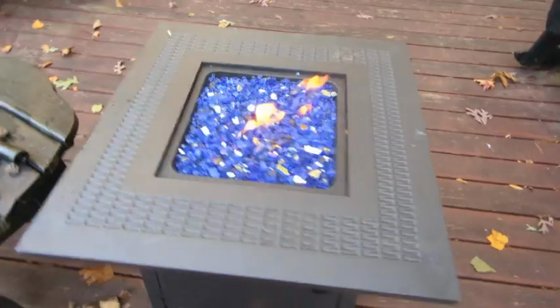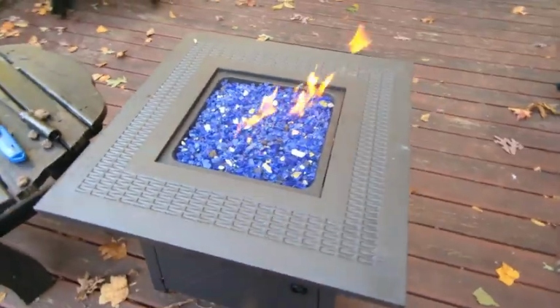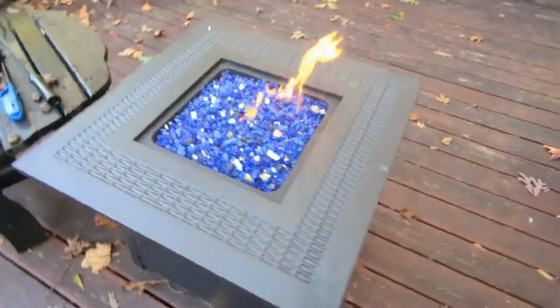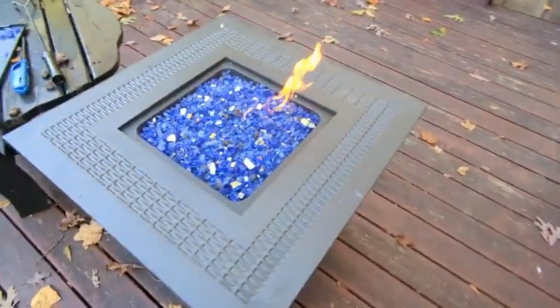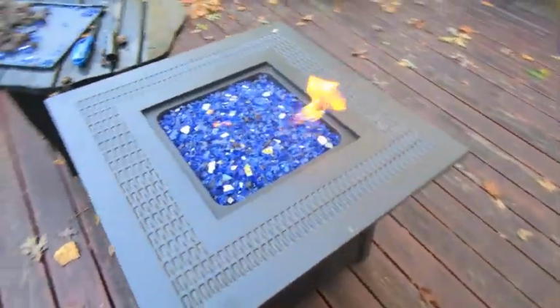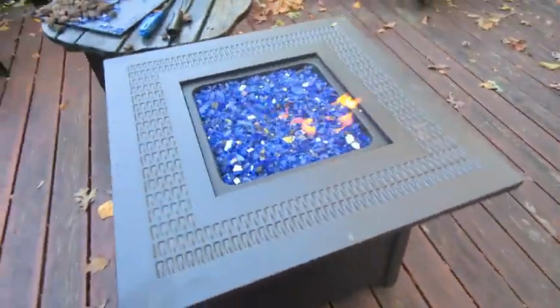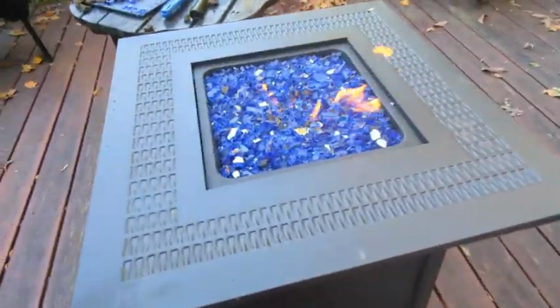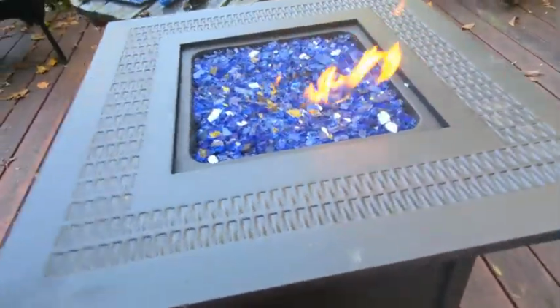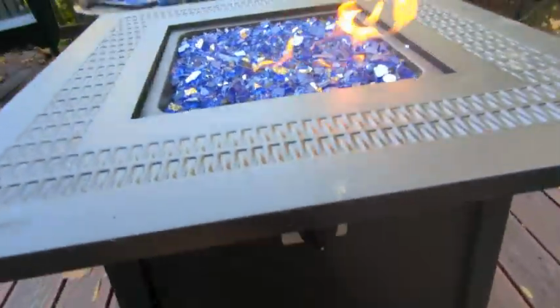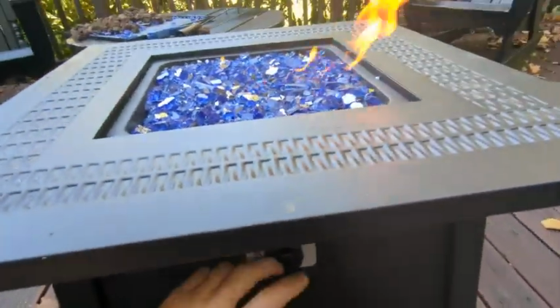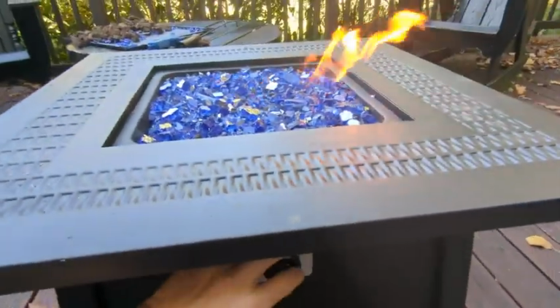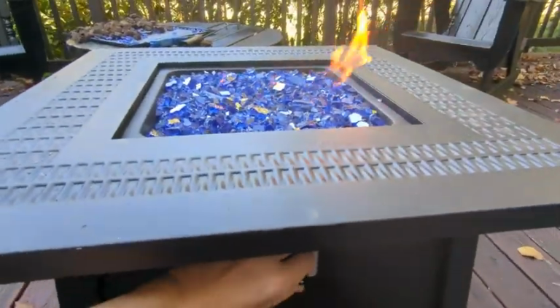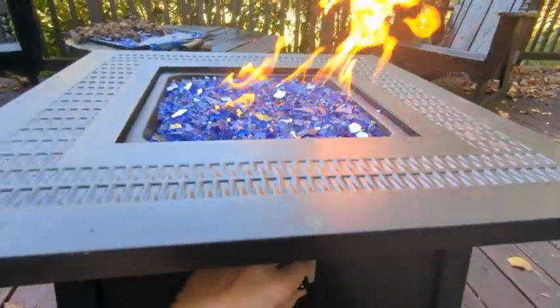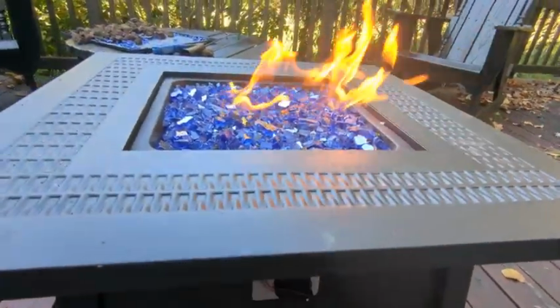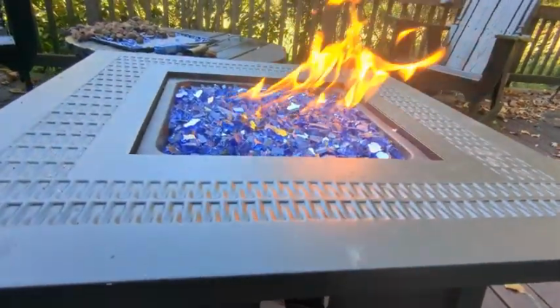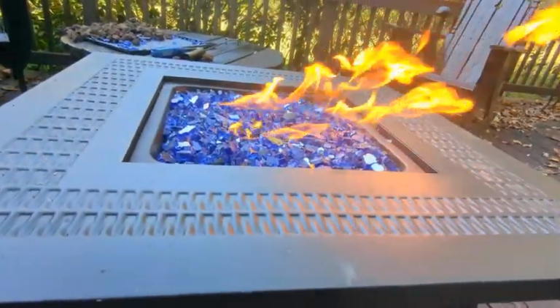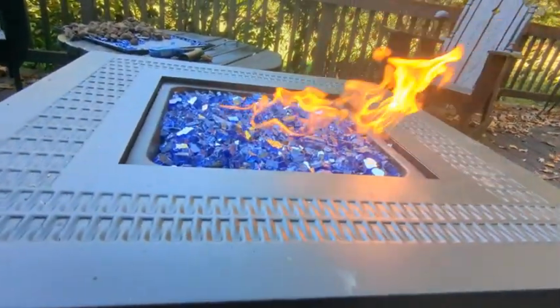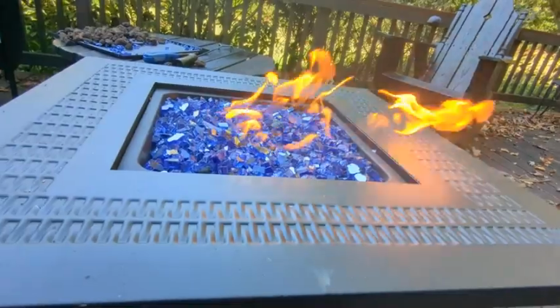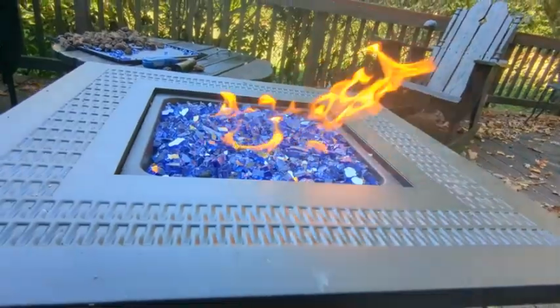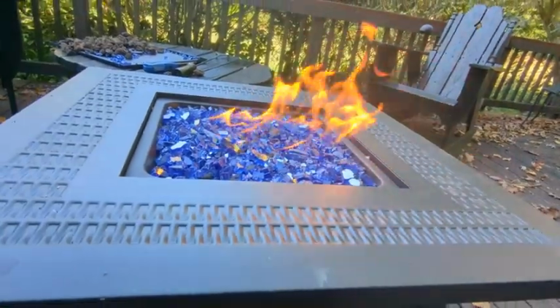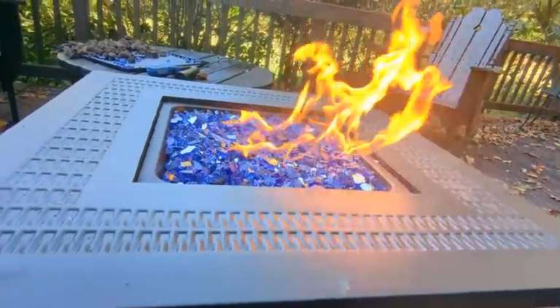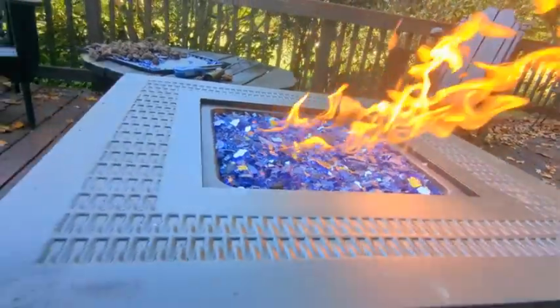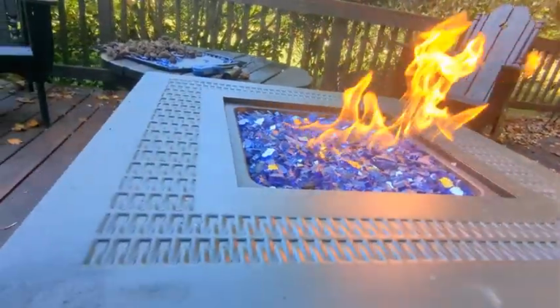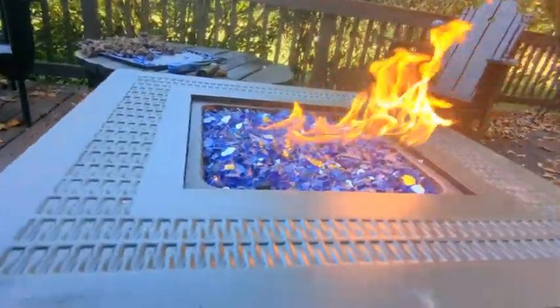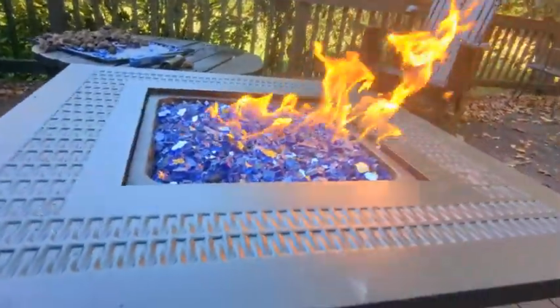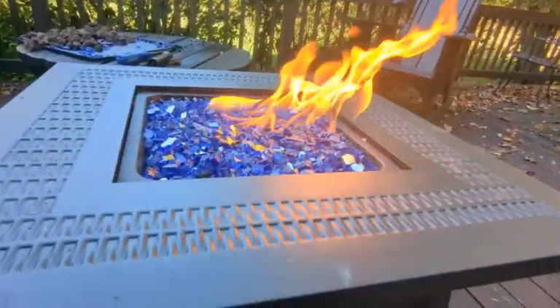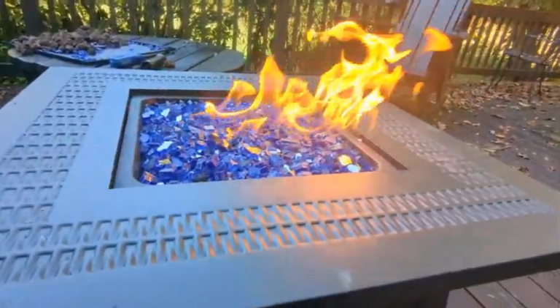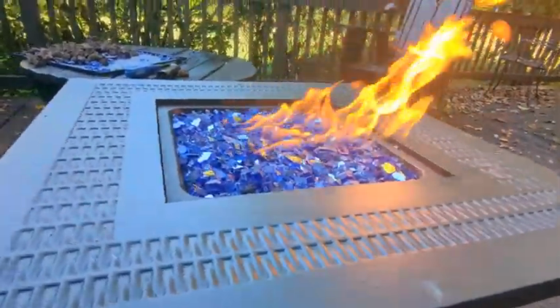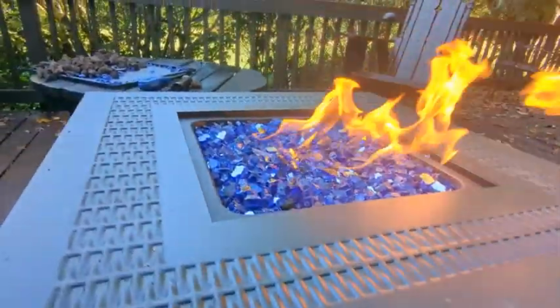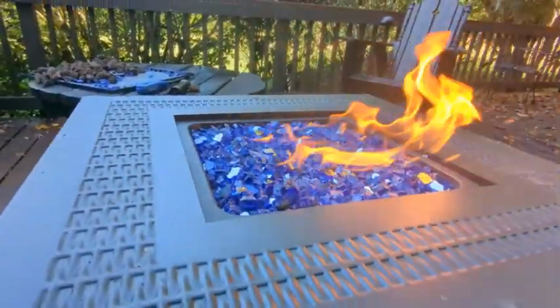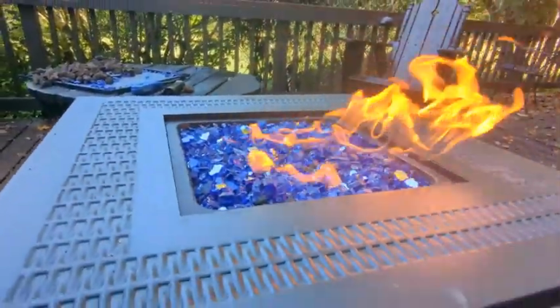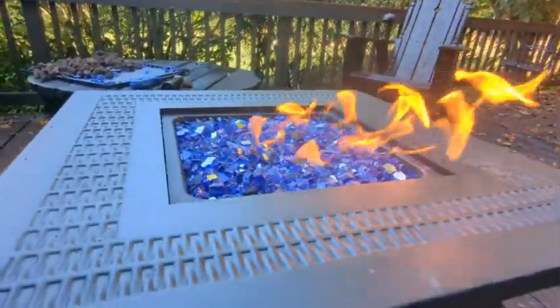It gives a nice premium look to the gas fire pit that might not come with the glass. Hopefully that helps.